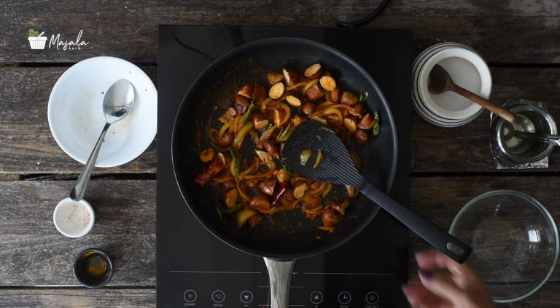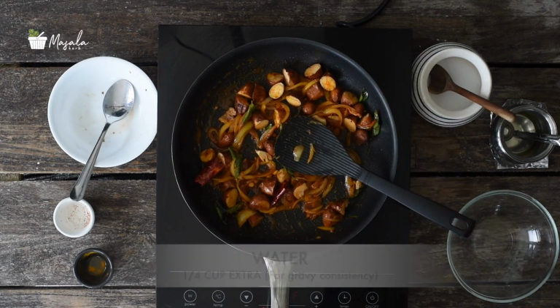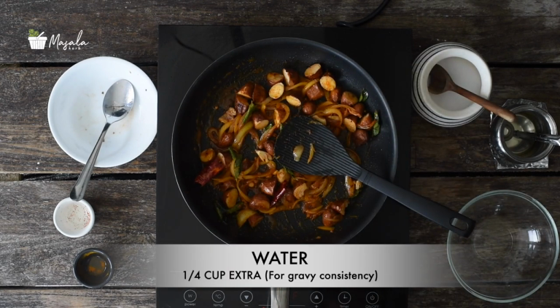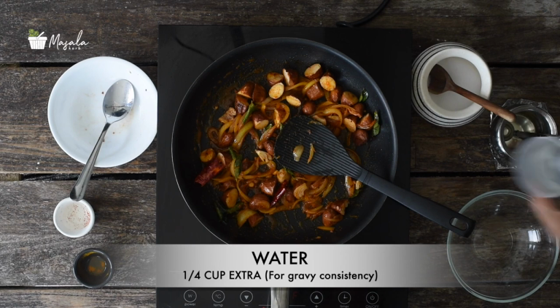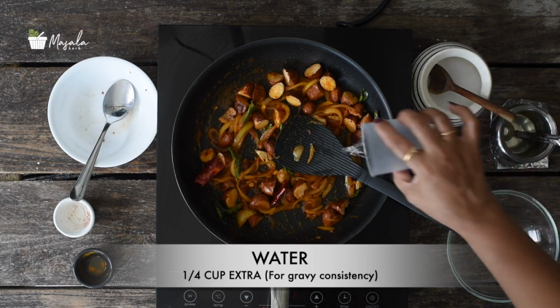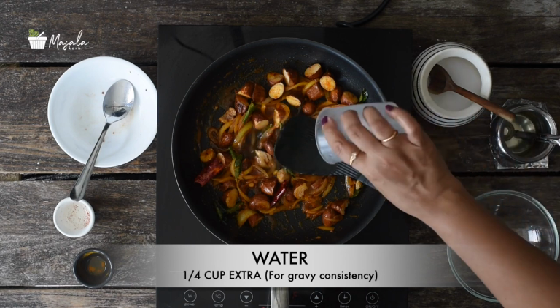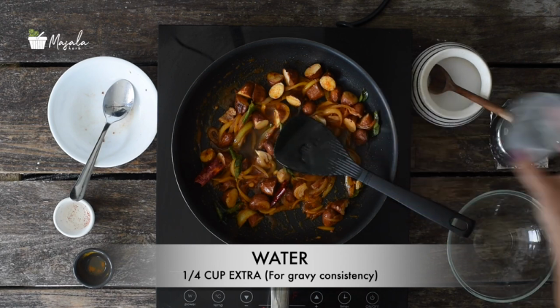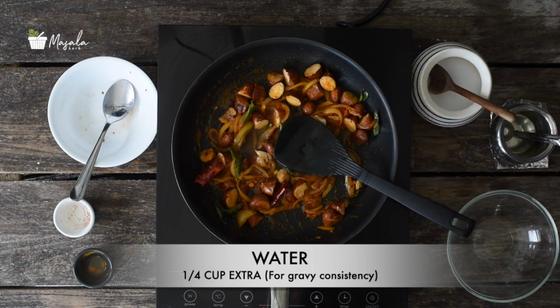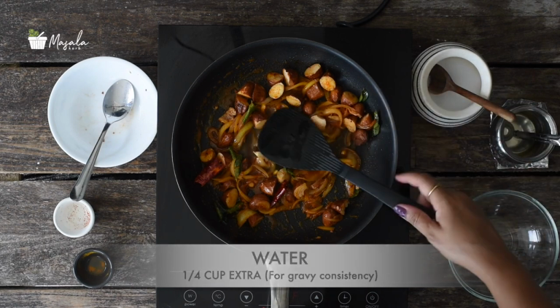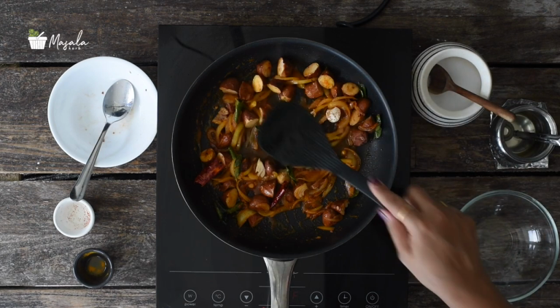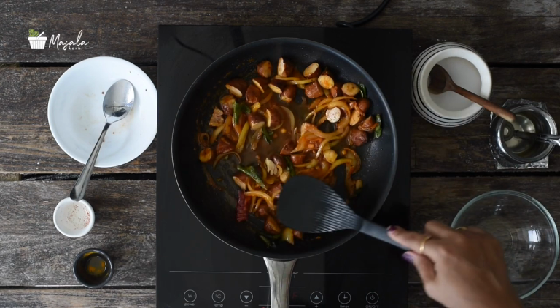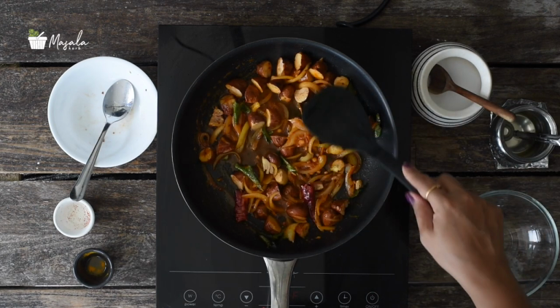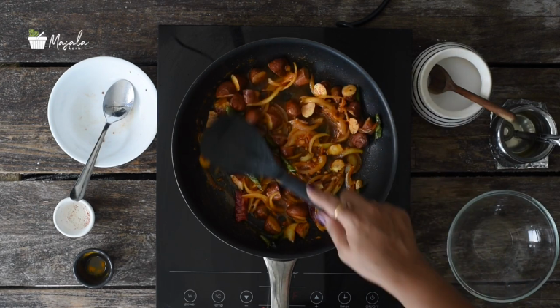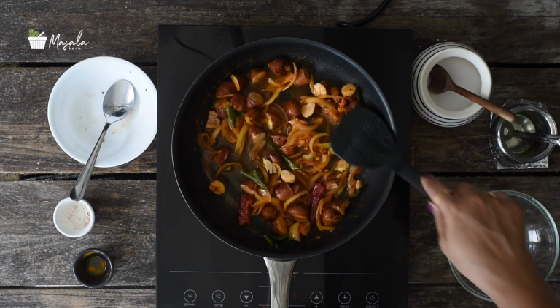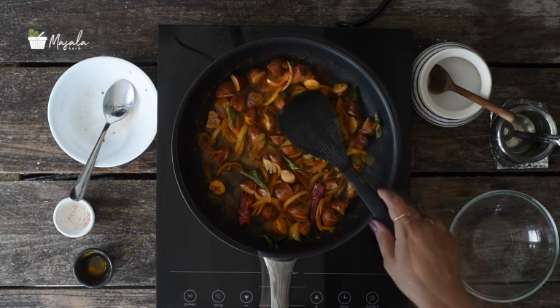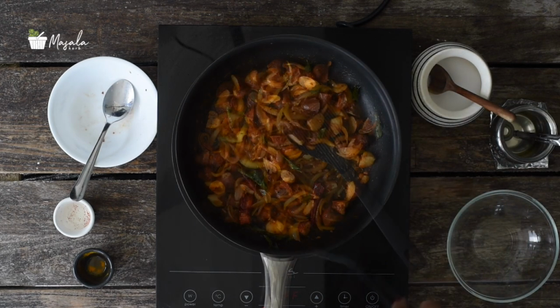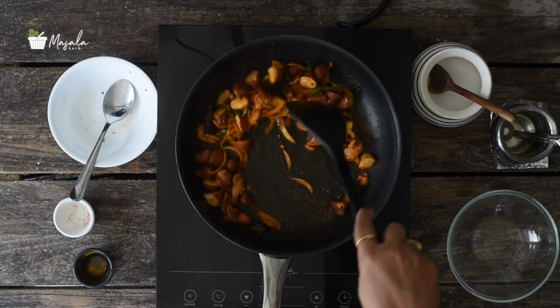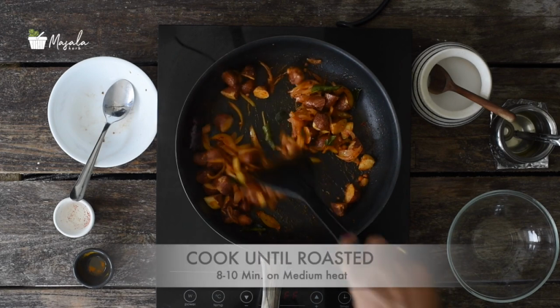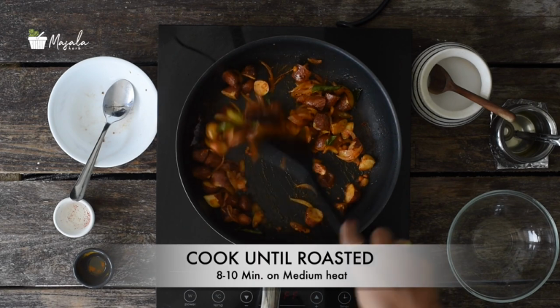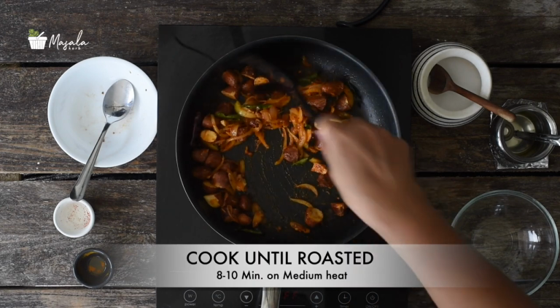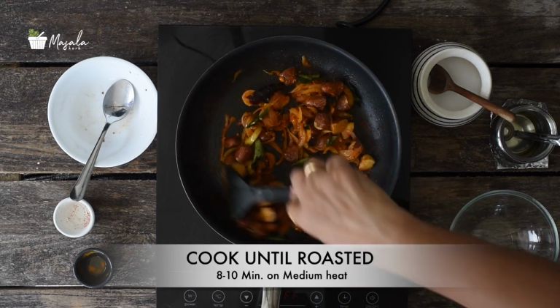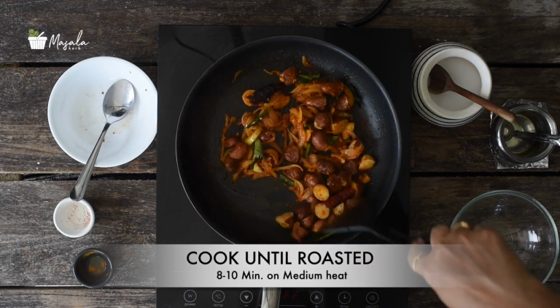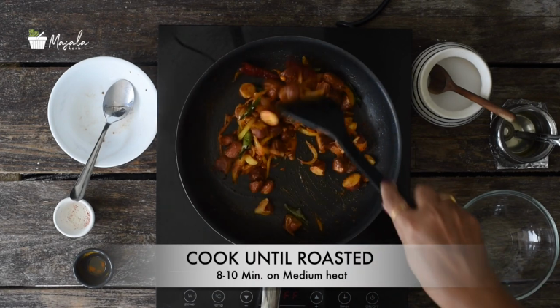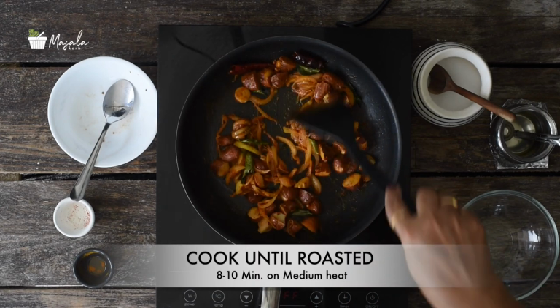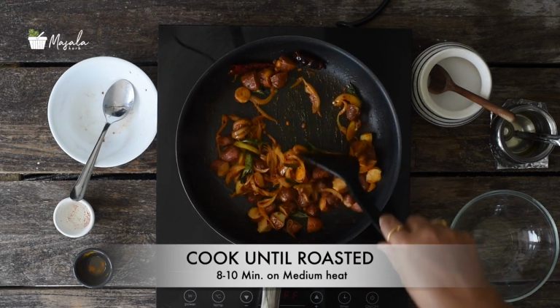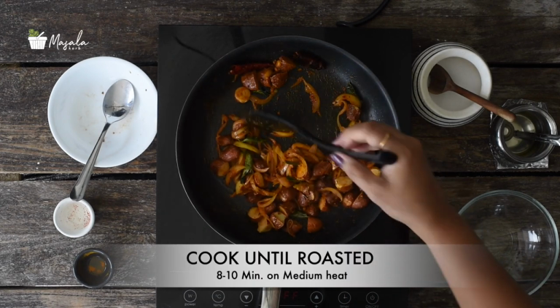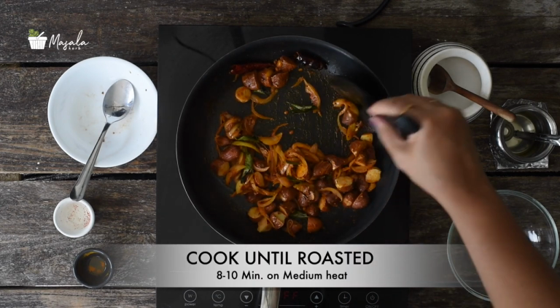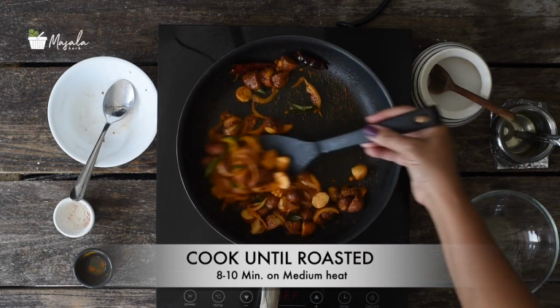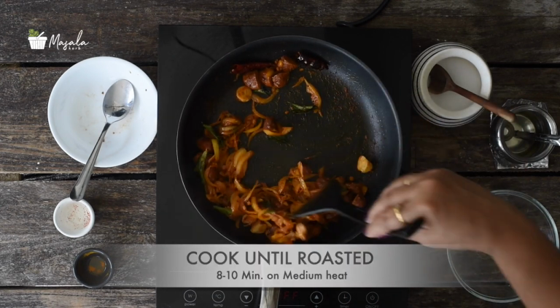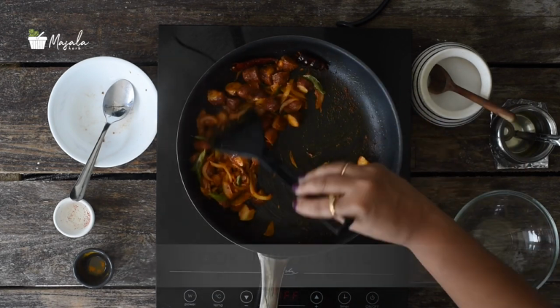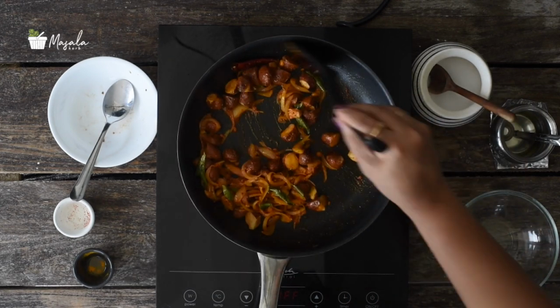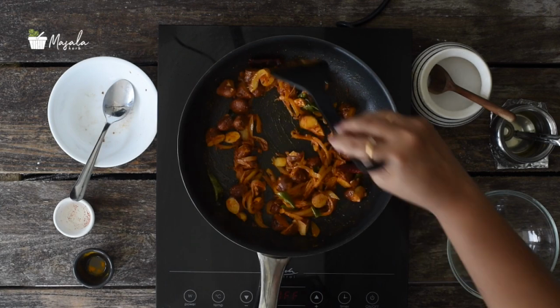Now add the cooked jackfruit seeds and mix well. Simmer the heat and stir fry. In case you want a little gravy consistency, you can add a little more water. Let the curry cook well for about 8 to 10 minutes till it becomes like a roast, but keep tossing in between.